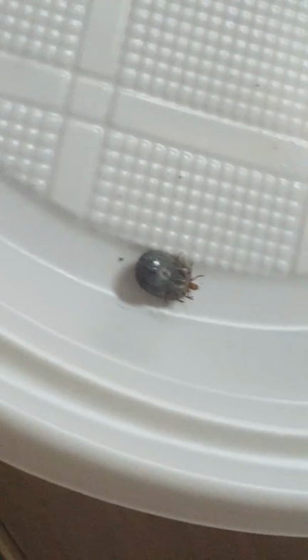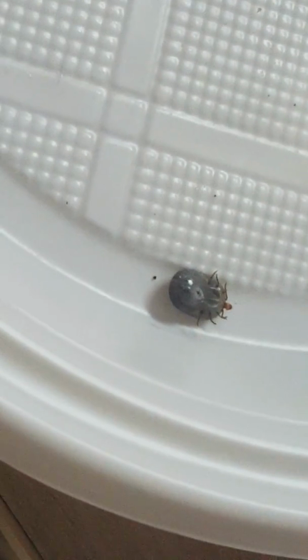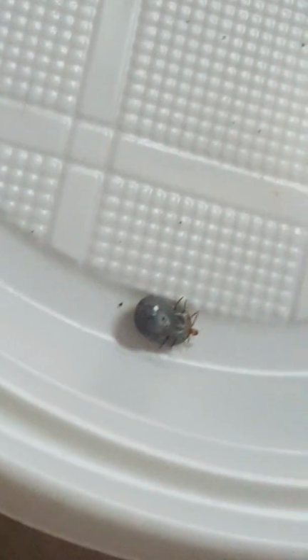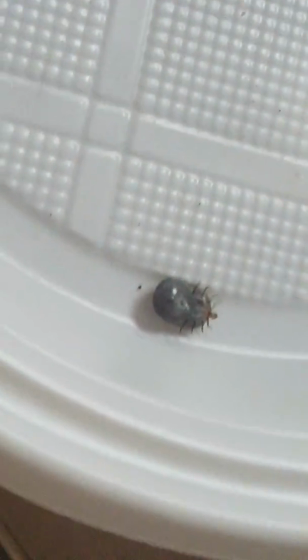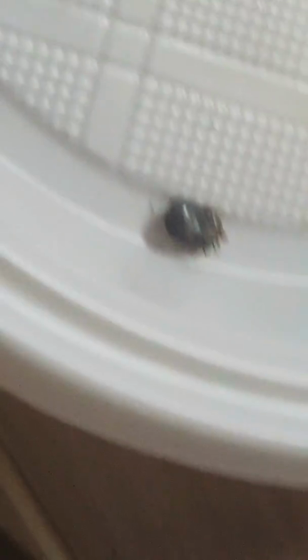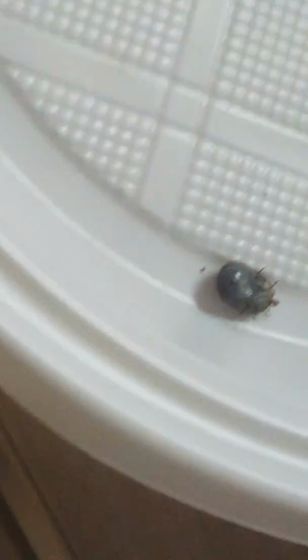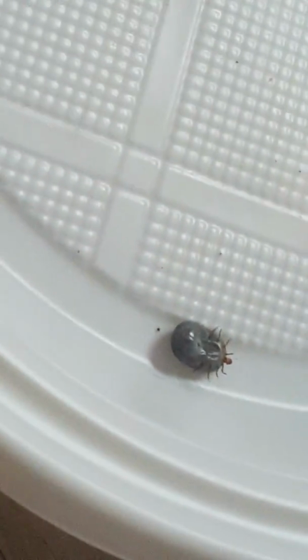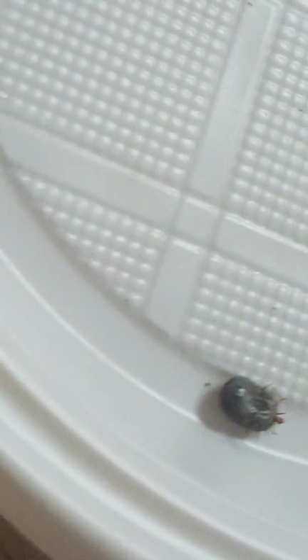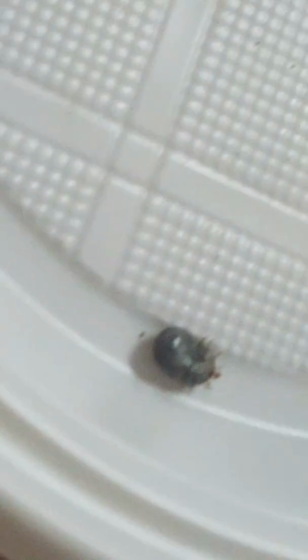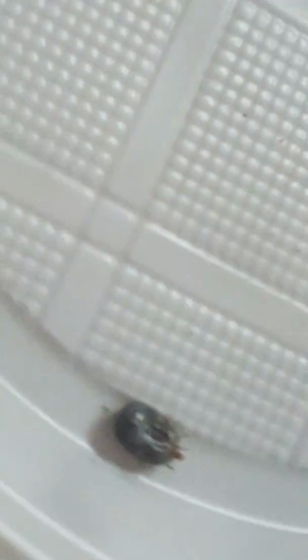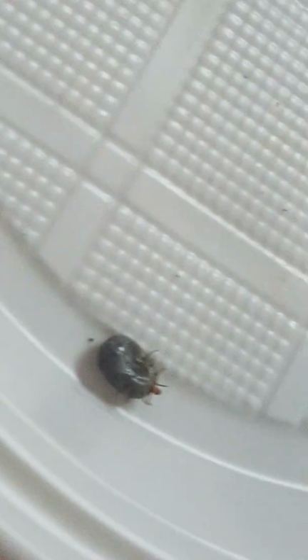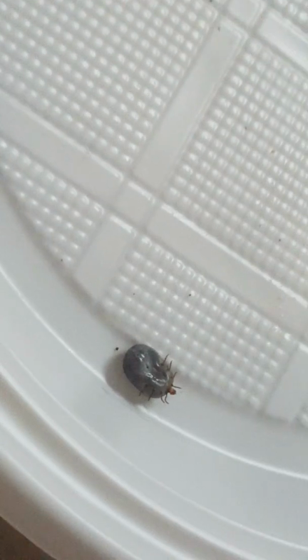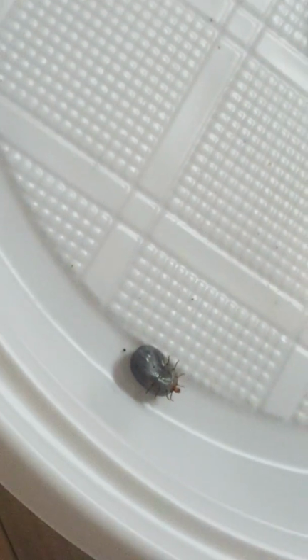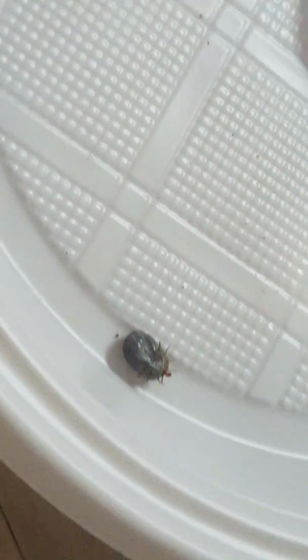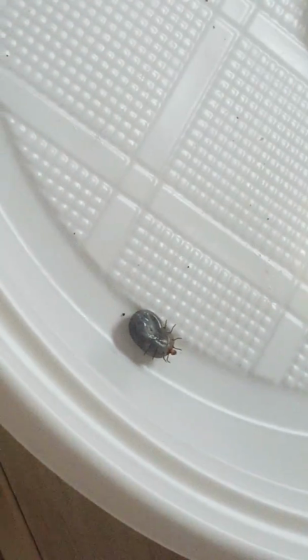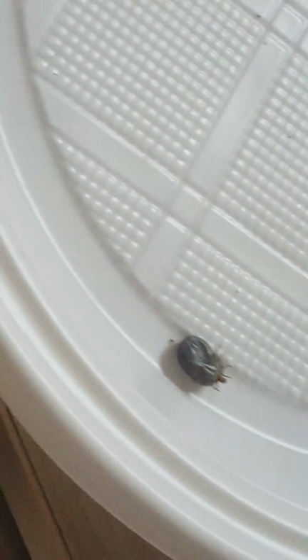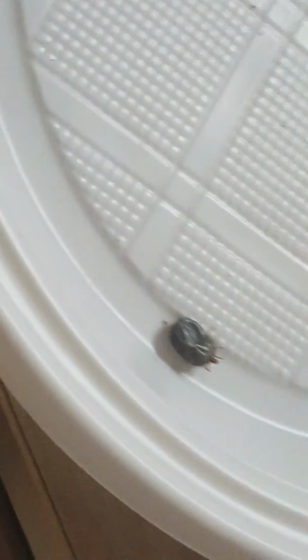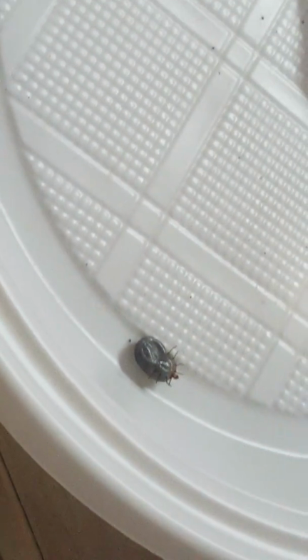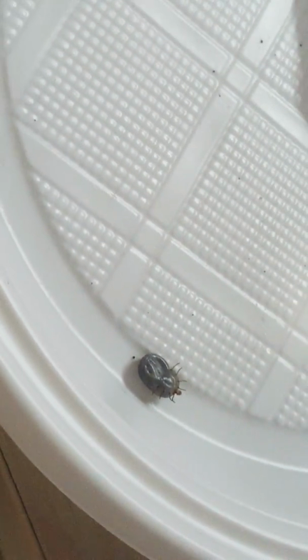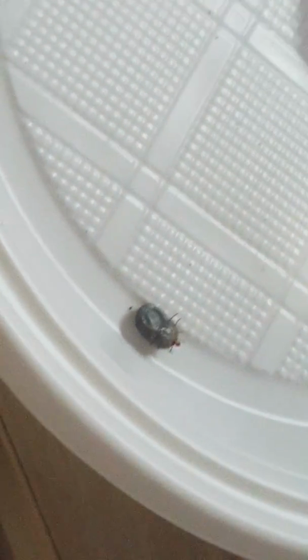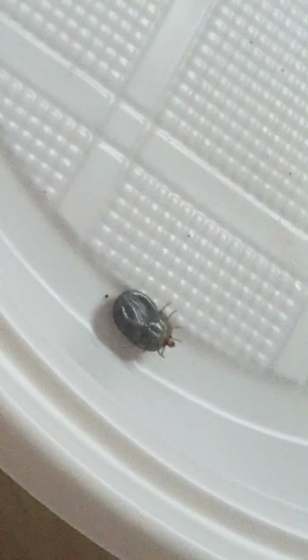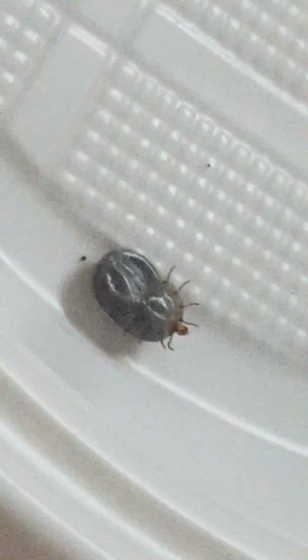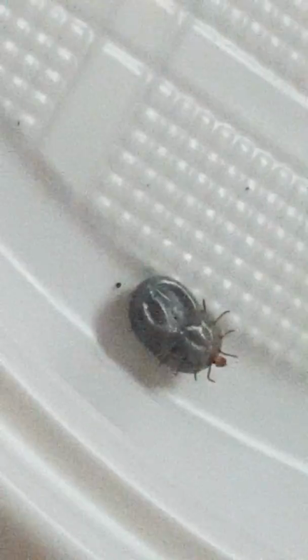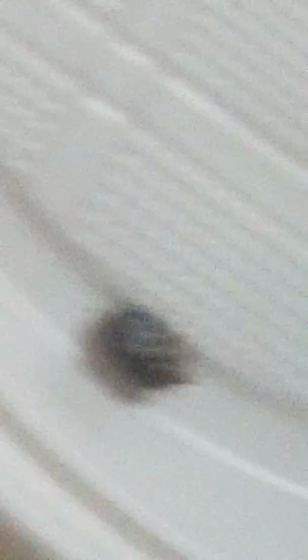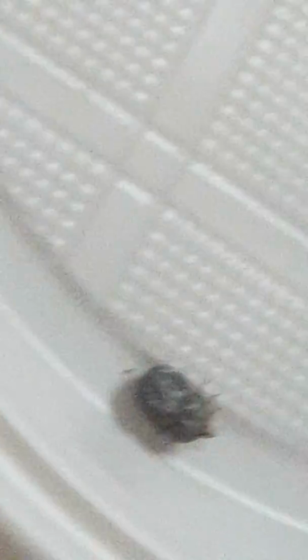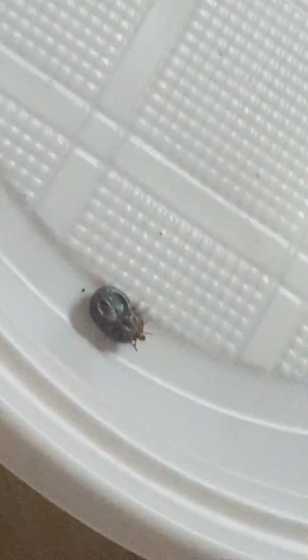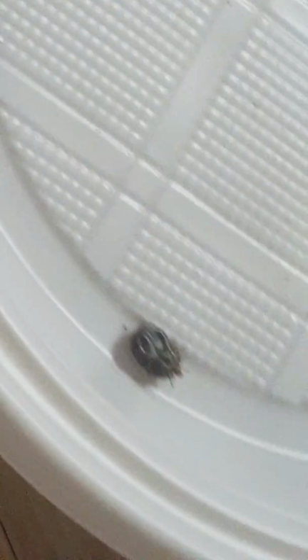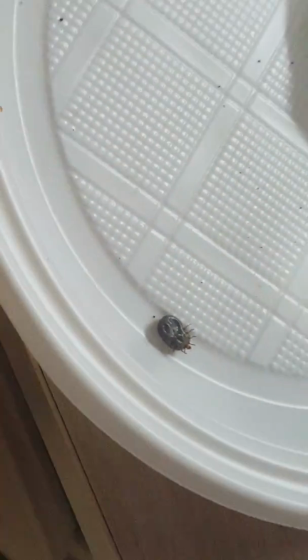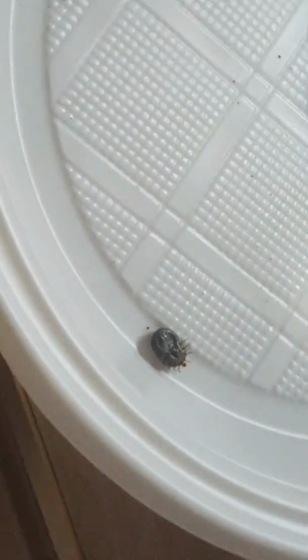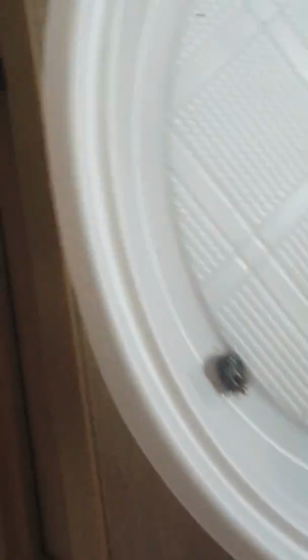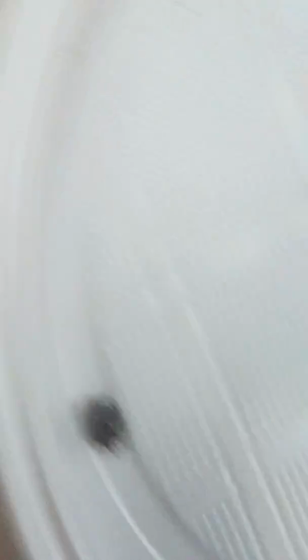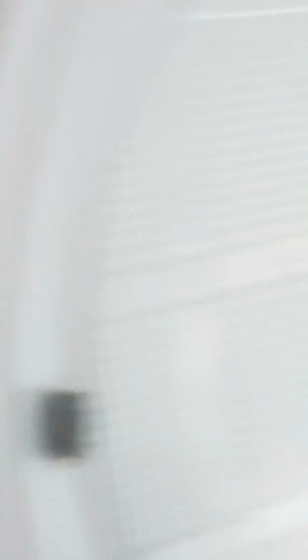Hi guys, today I just wanted to make a very short video to show you the difference between a tick and a flea. As you can see, this is a tick that I got.